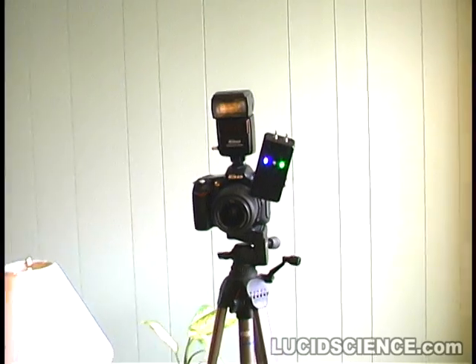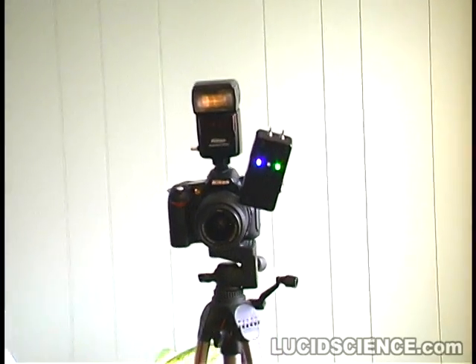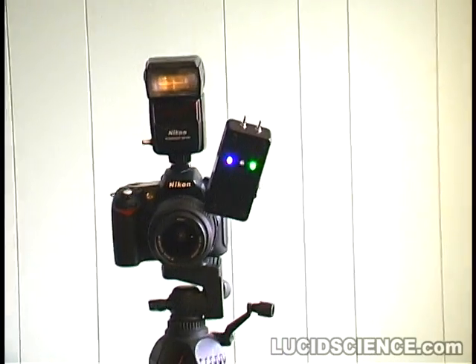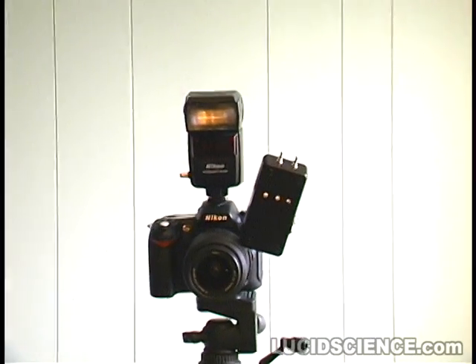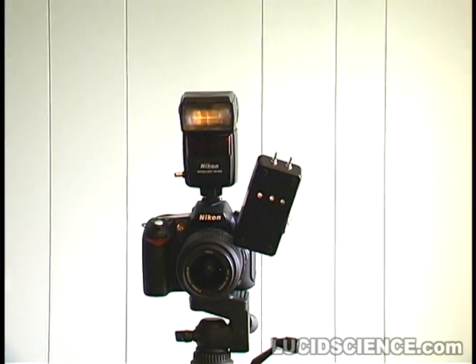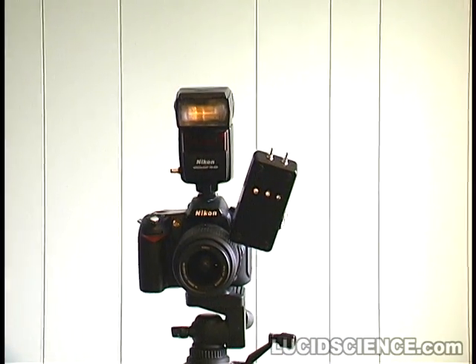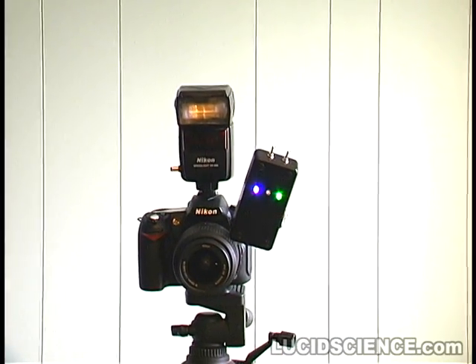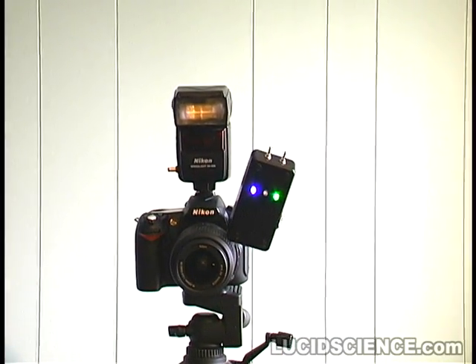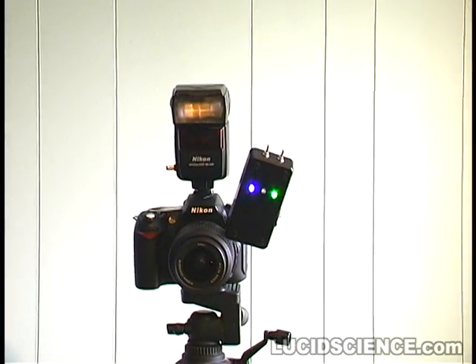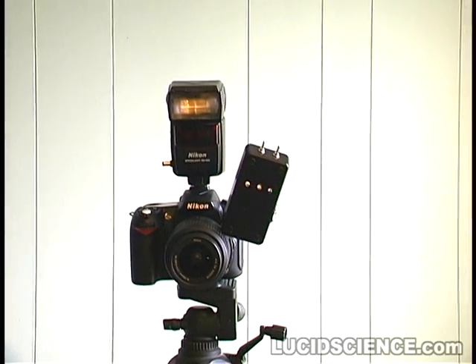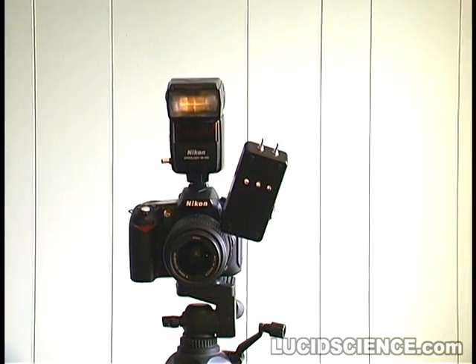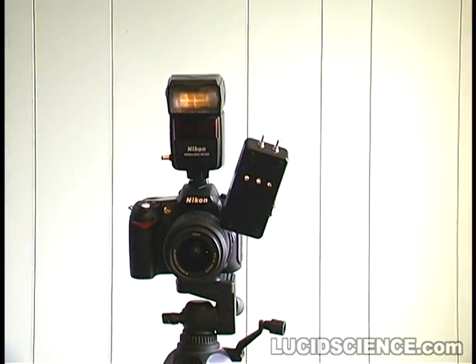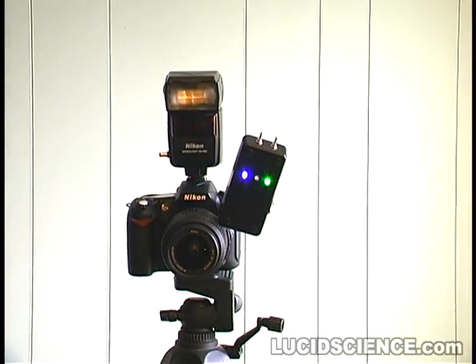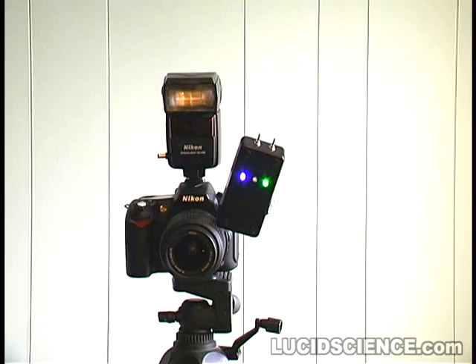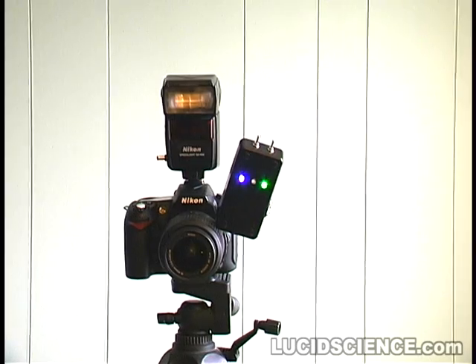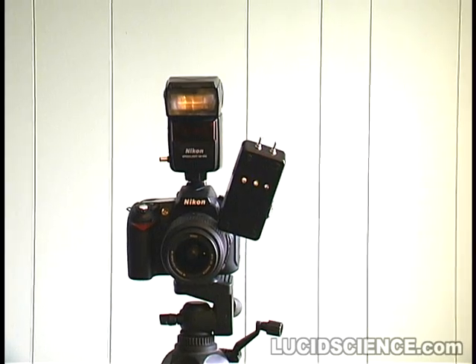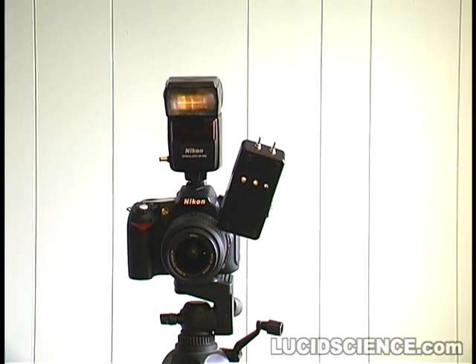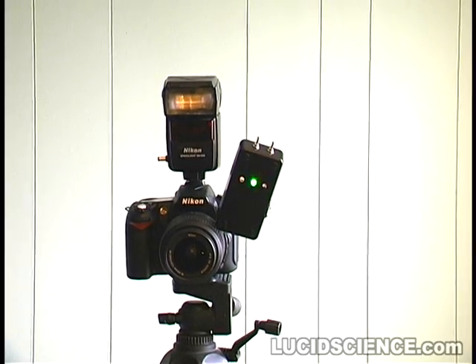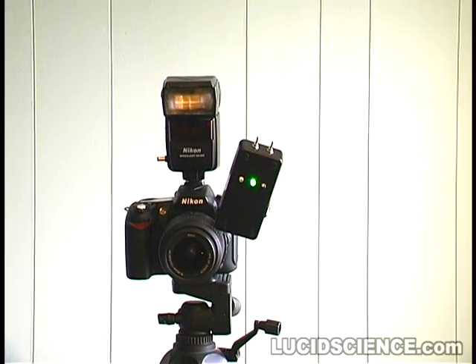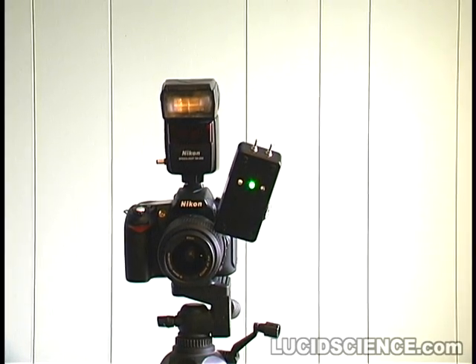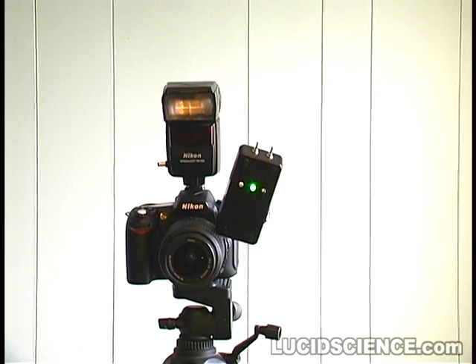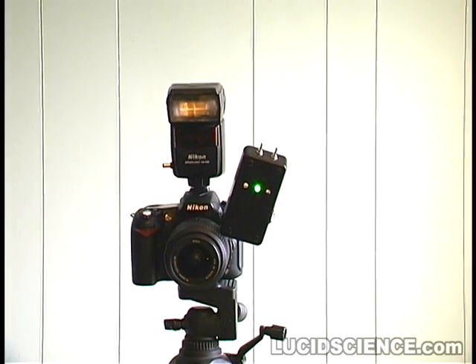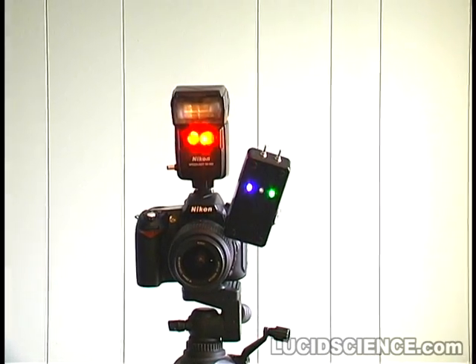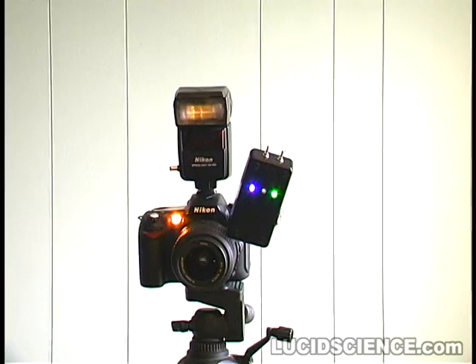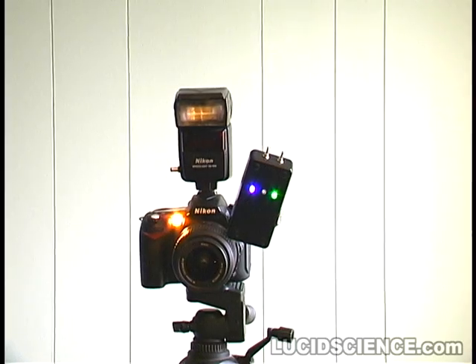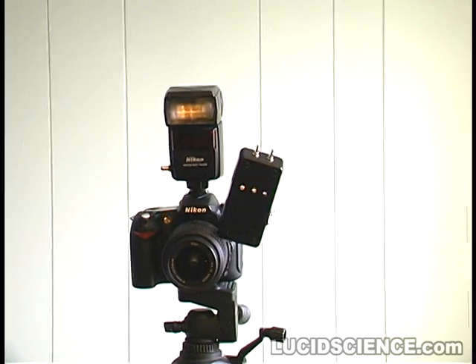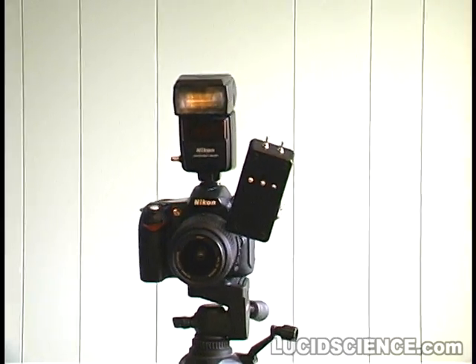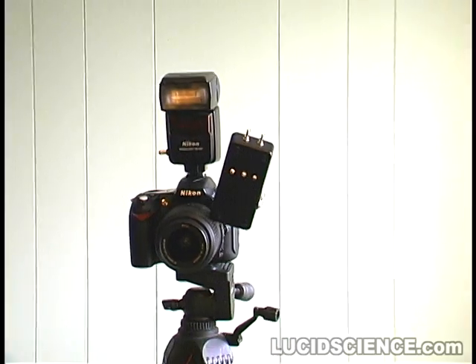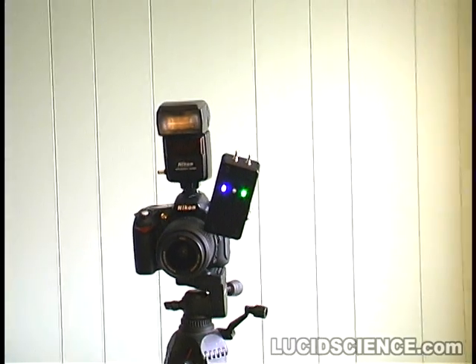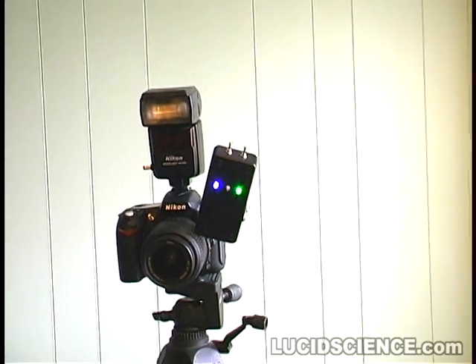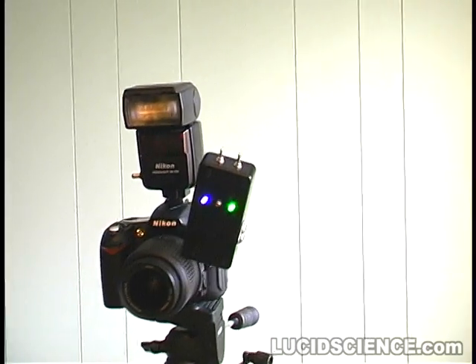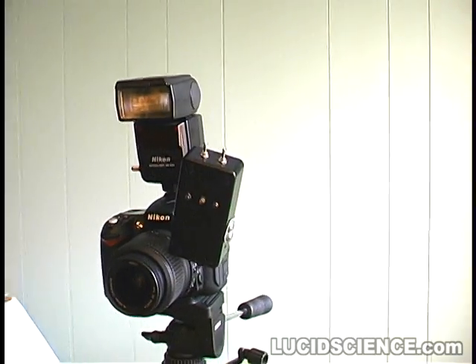In time-lapse mode, the system simply issues a shutter release command once every 10 seconds until it is turned off. This allows it to be used in very noisy environments.